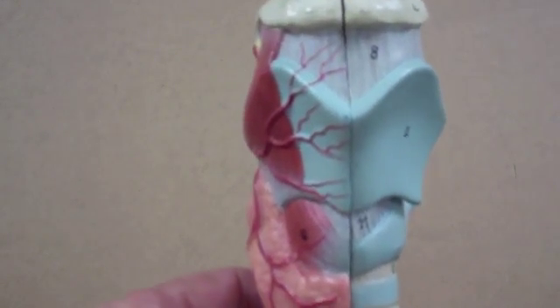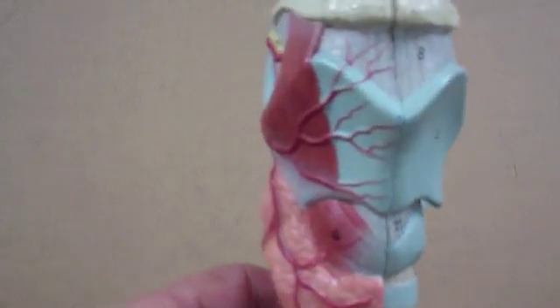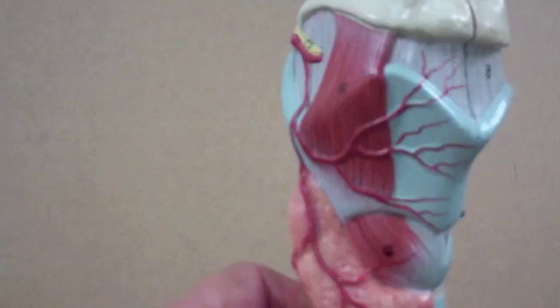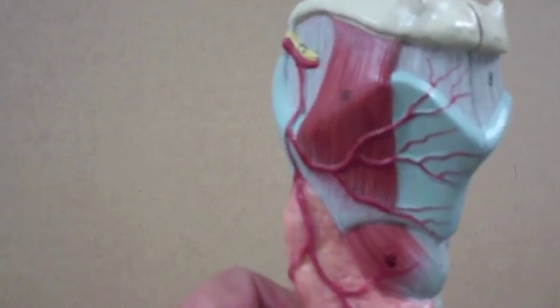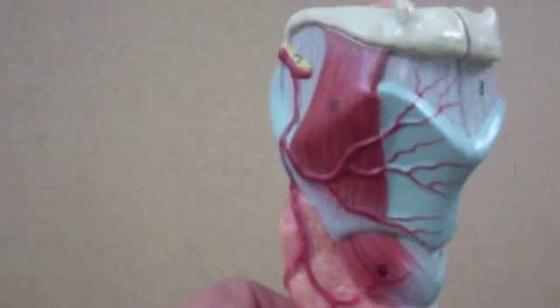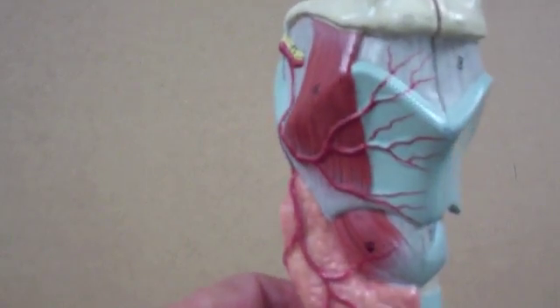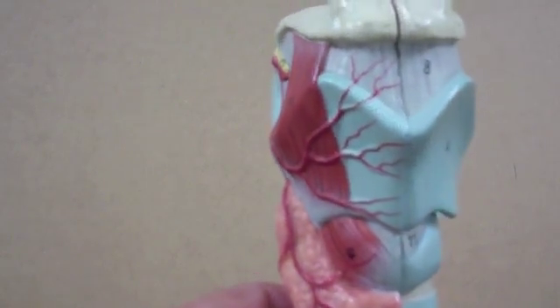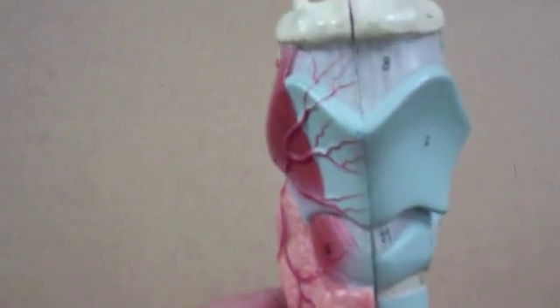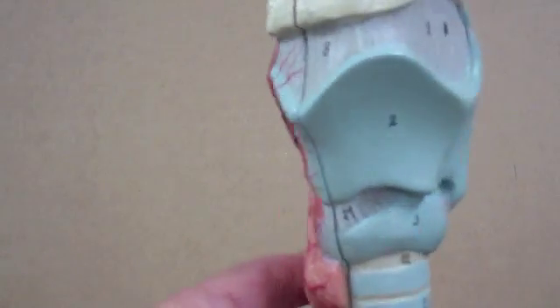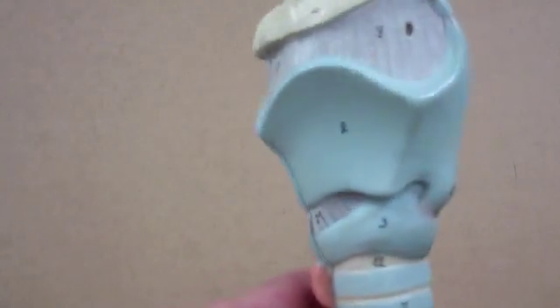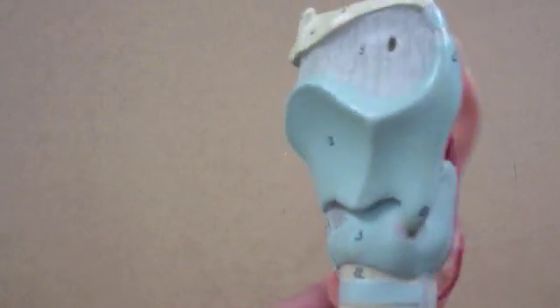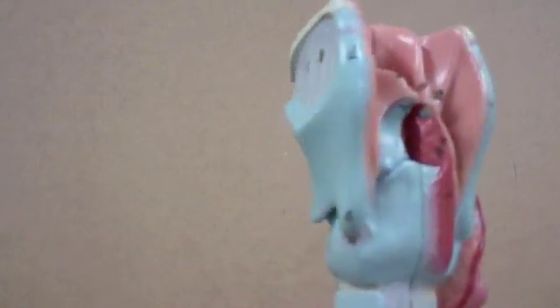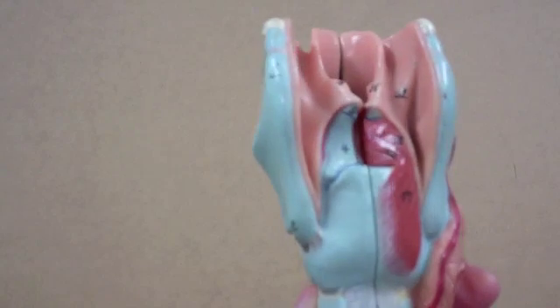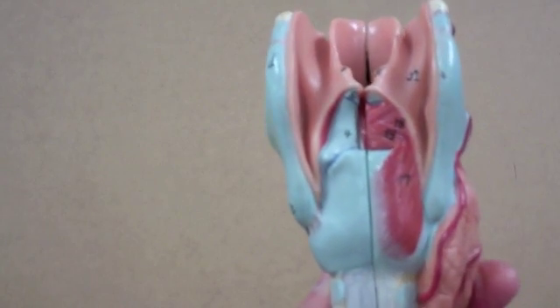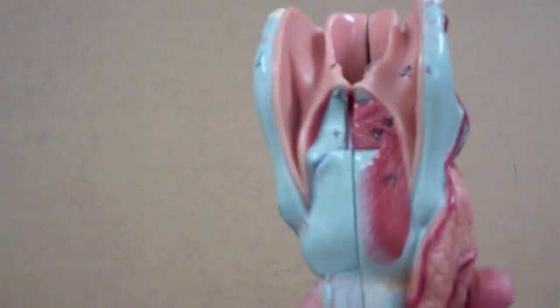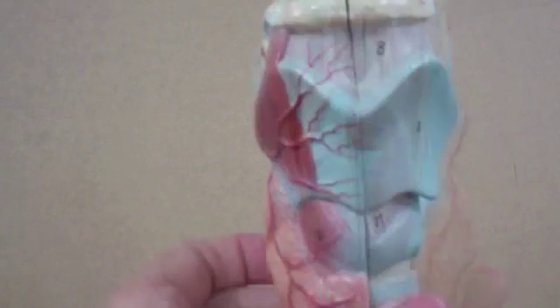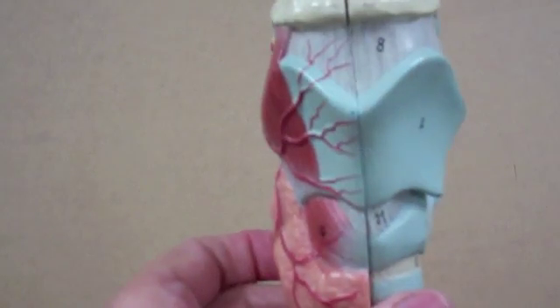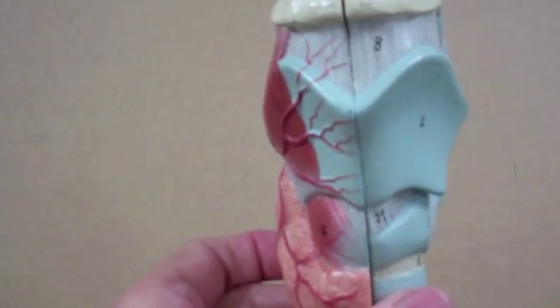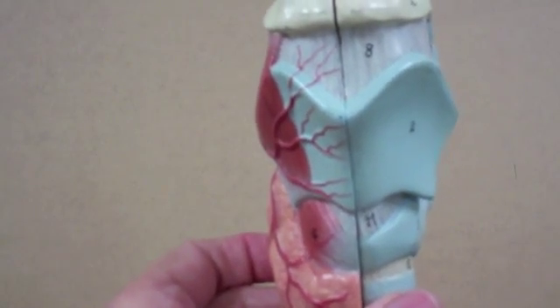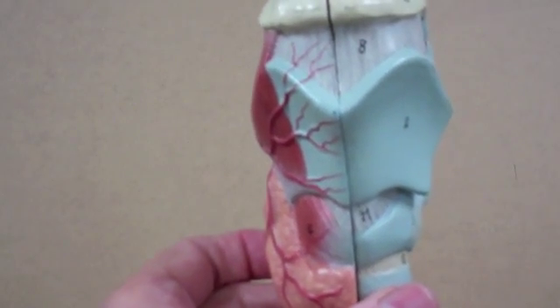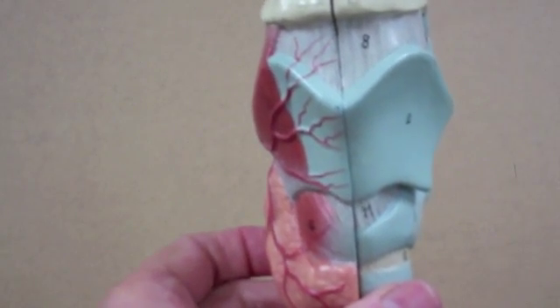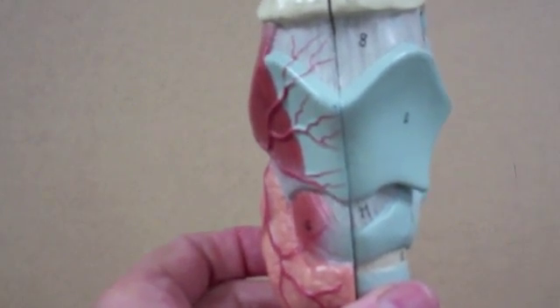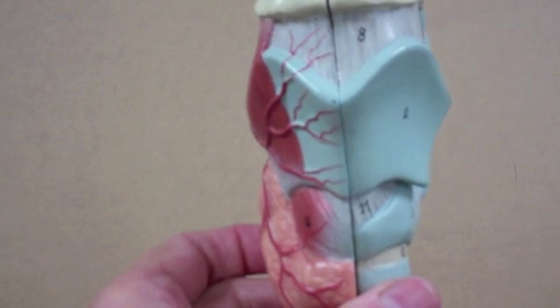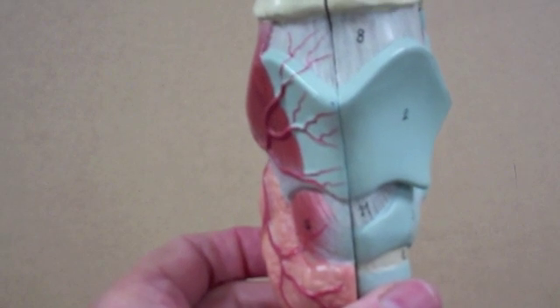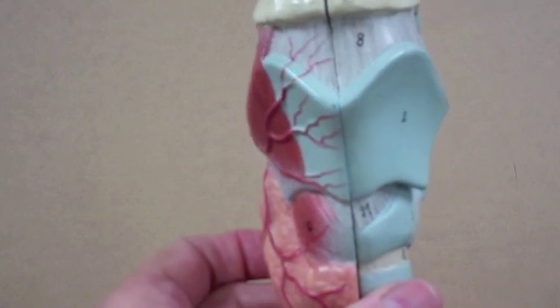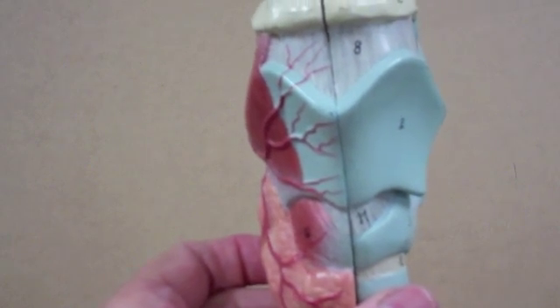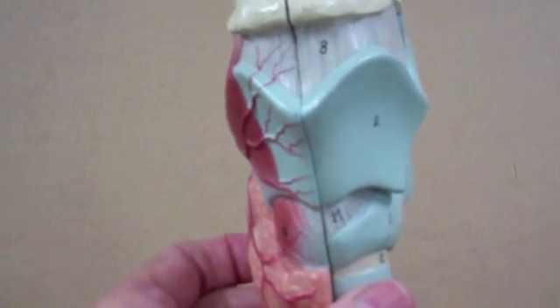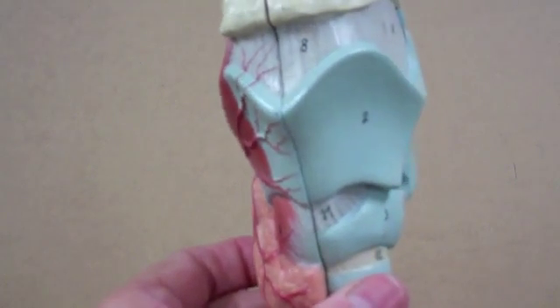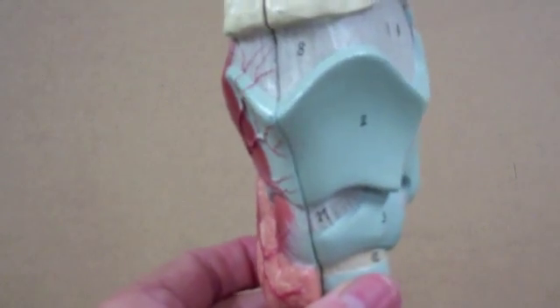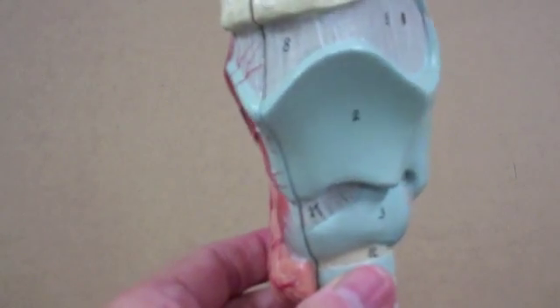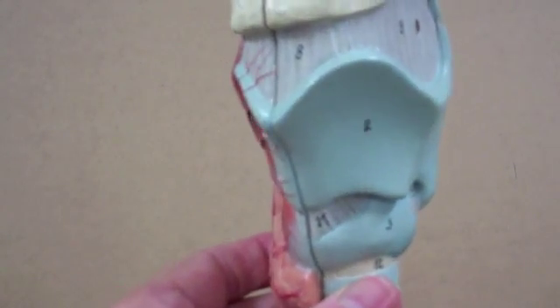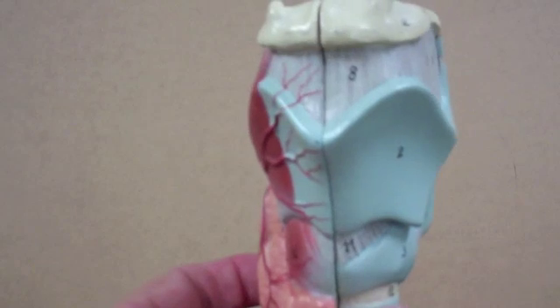You'll see on the model that there are several muscles. They are involved in movements of the larynx or movements of the vocal cords that are found within the larynx.